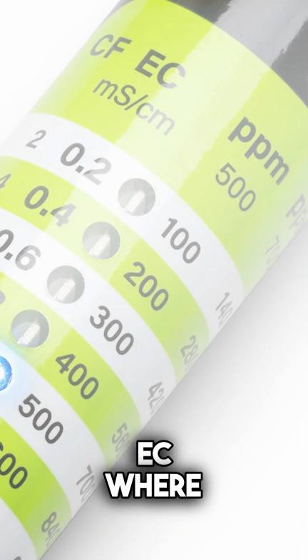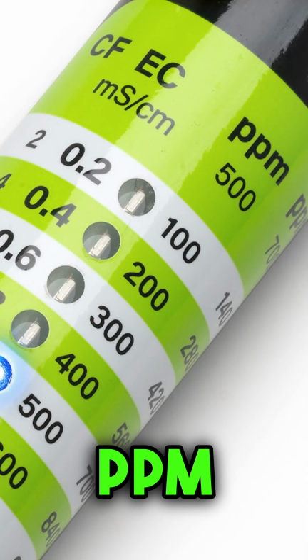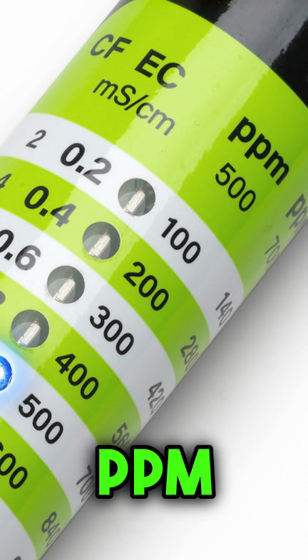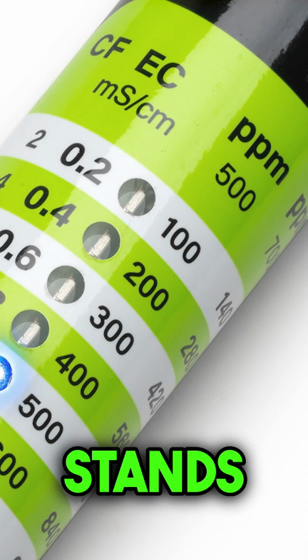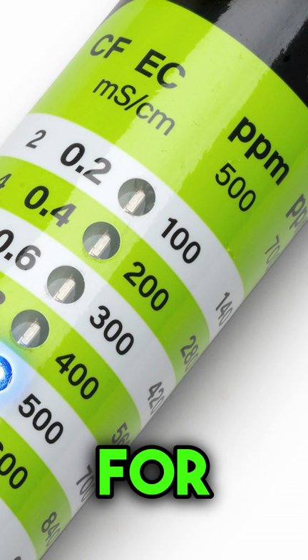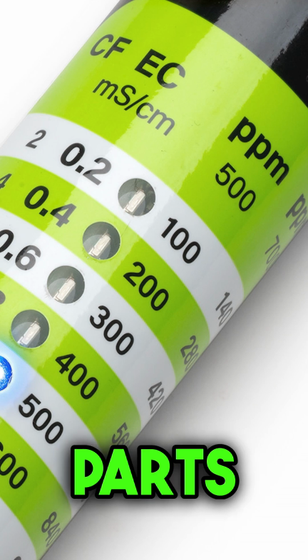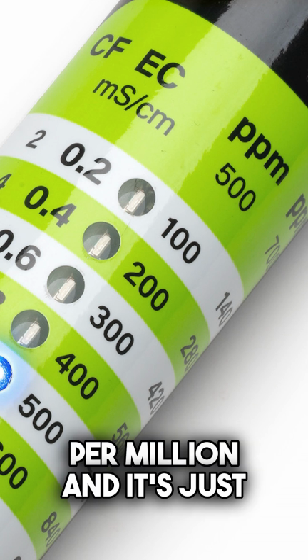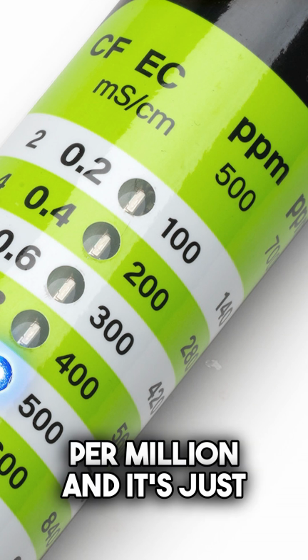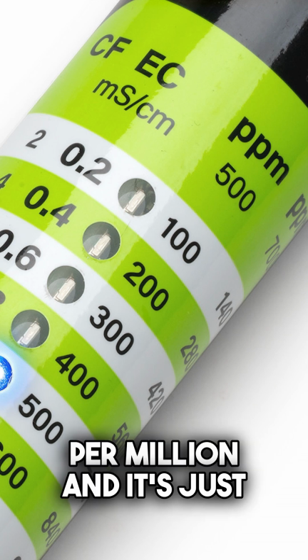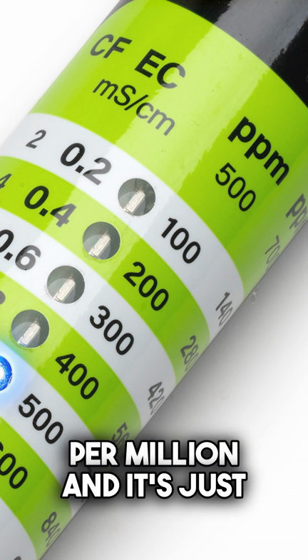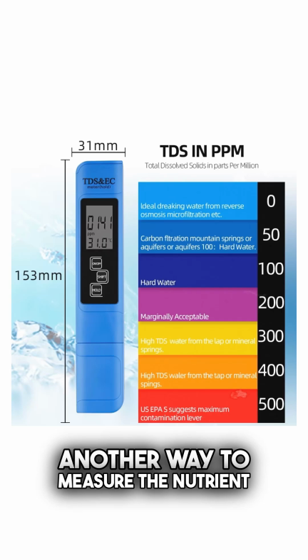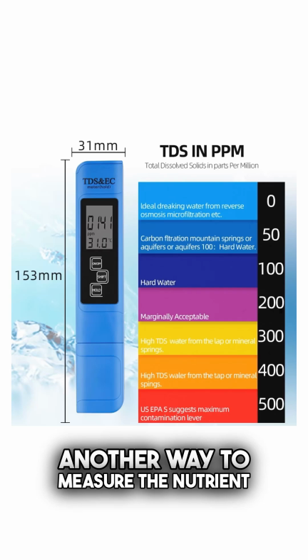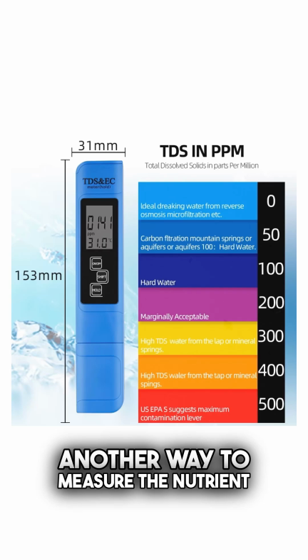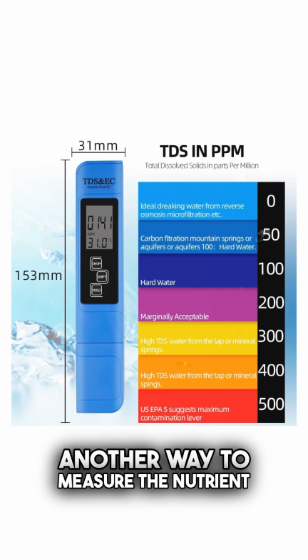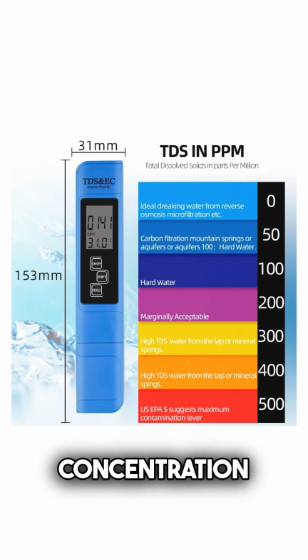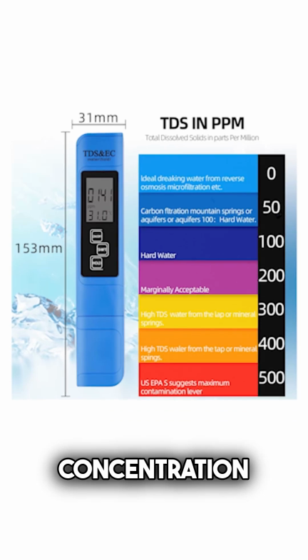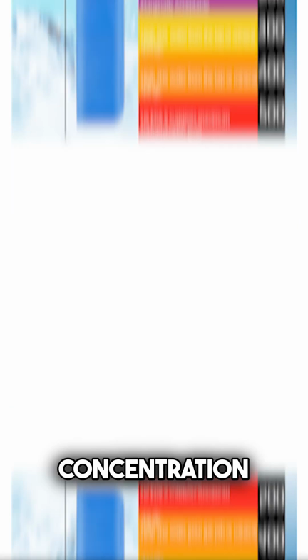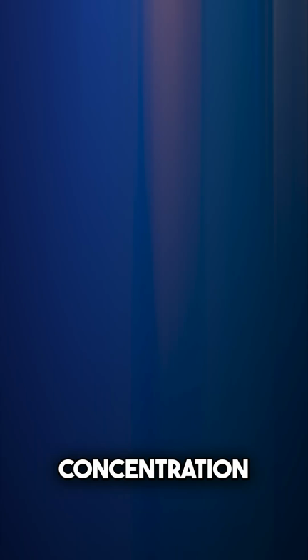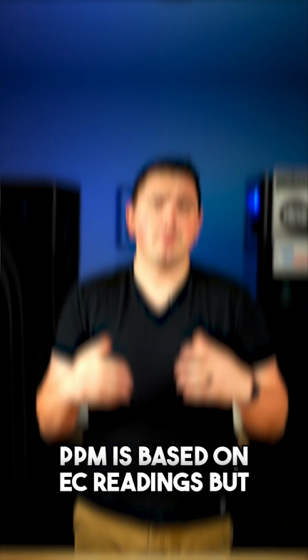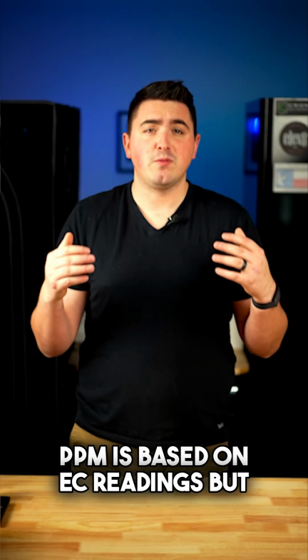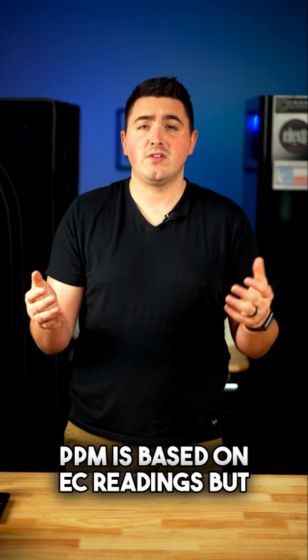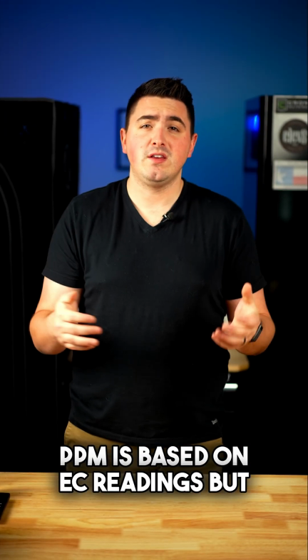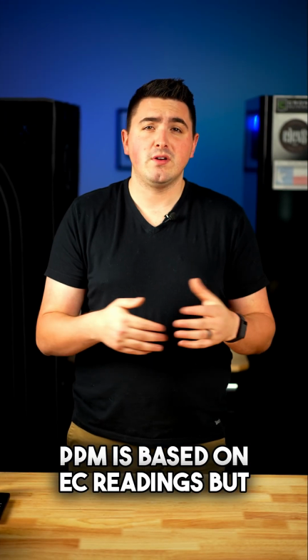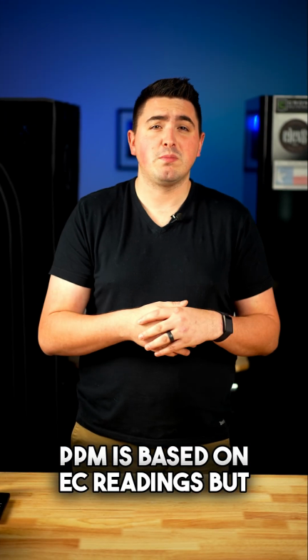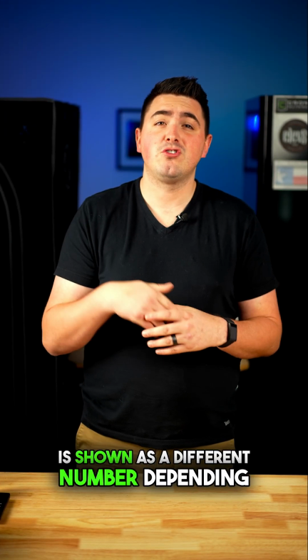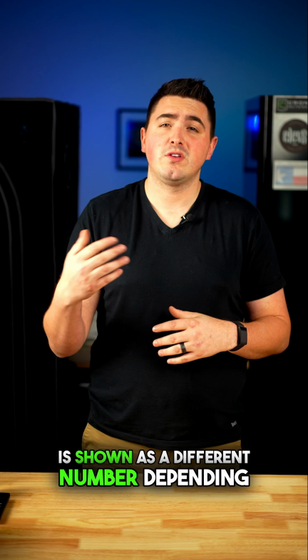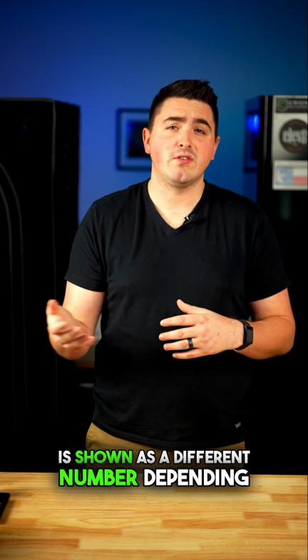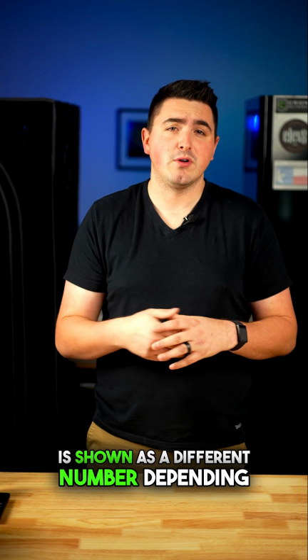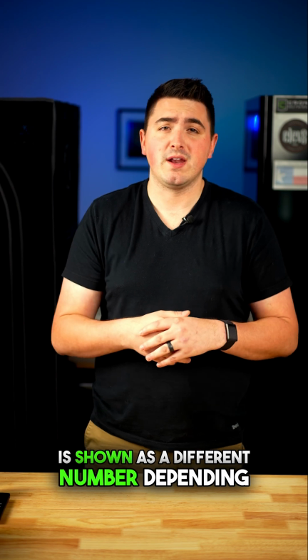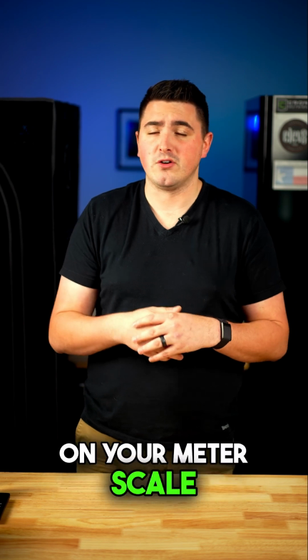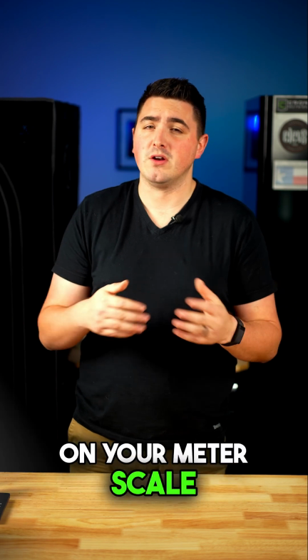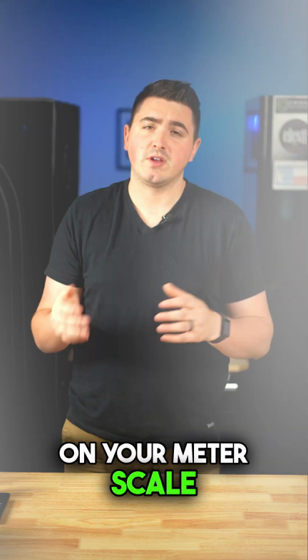PPM stands for parts per million, and it's just another way to measure the nutrient concentration. PPM is based on EC readings, but is shown as a different number depending on your meter scale.